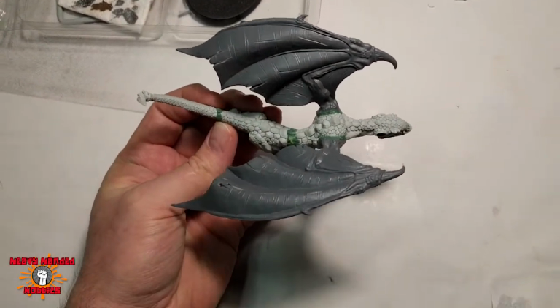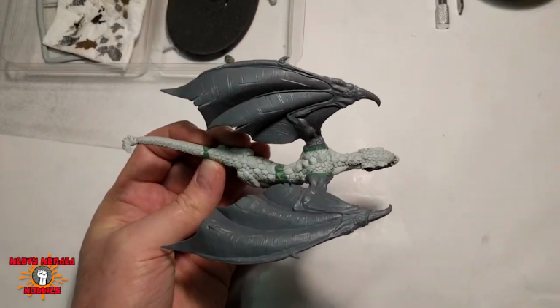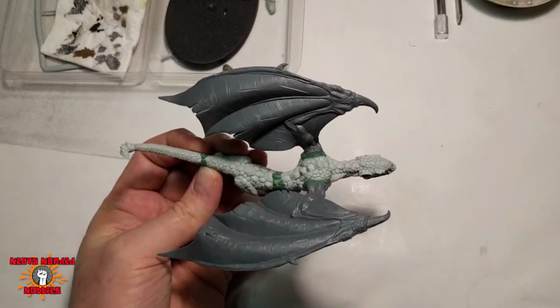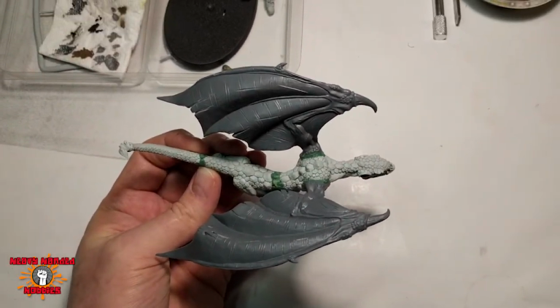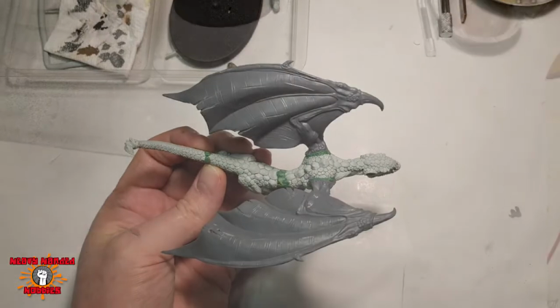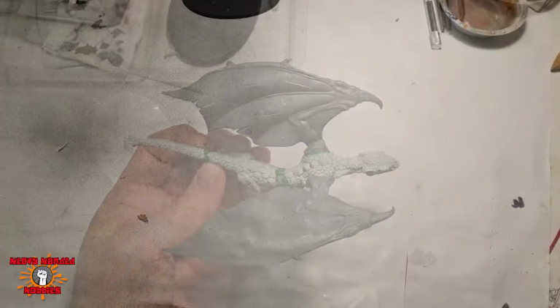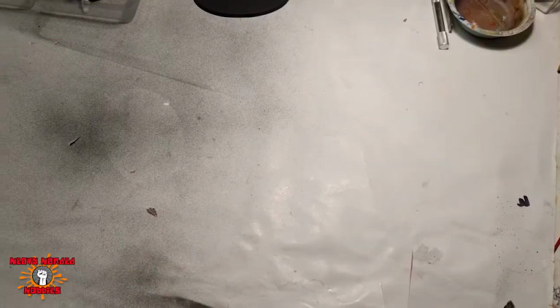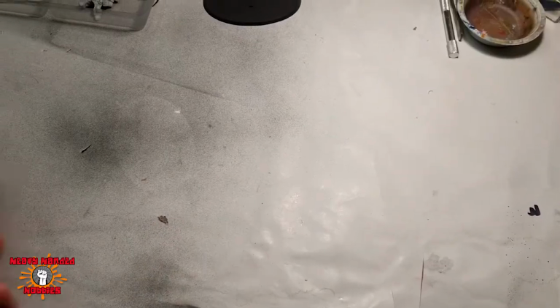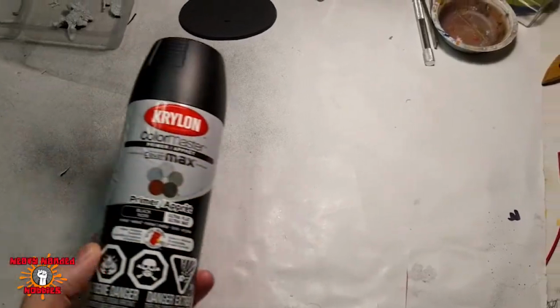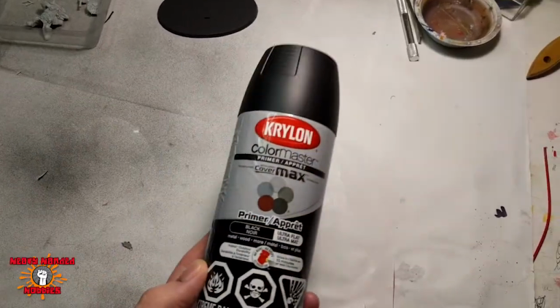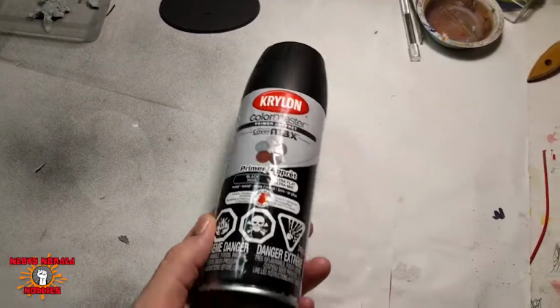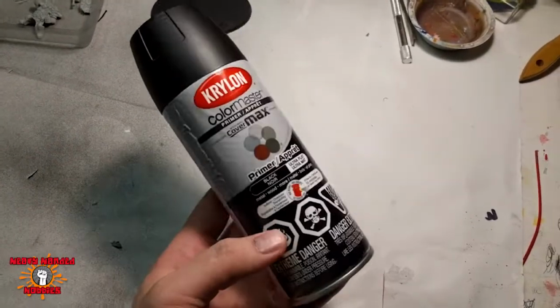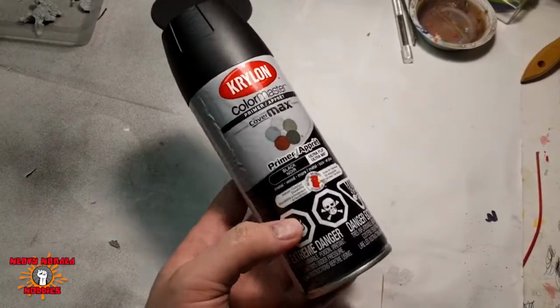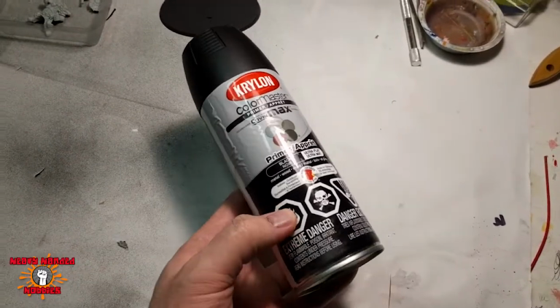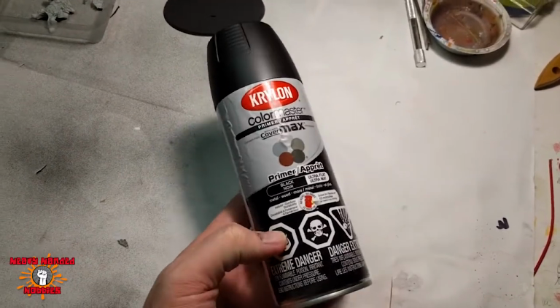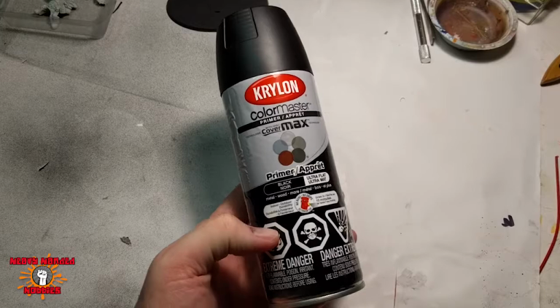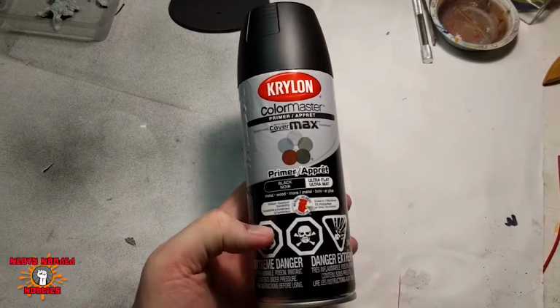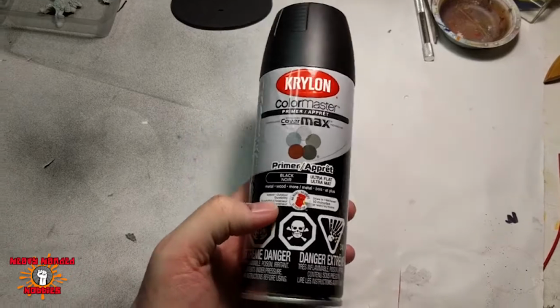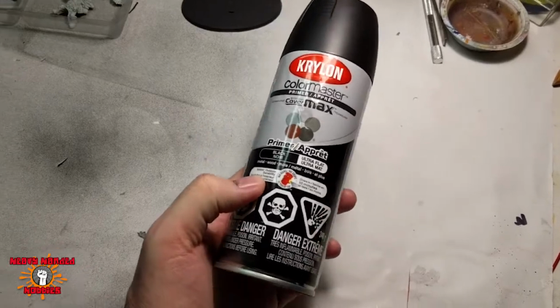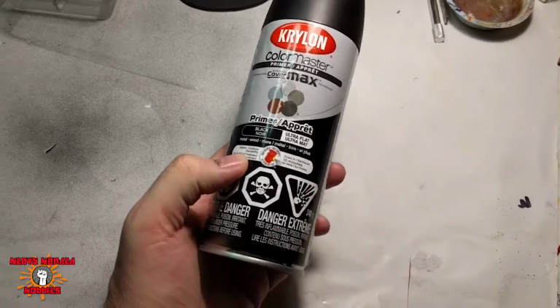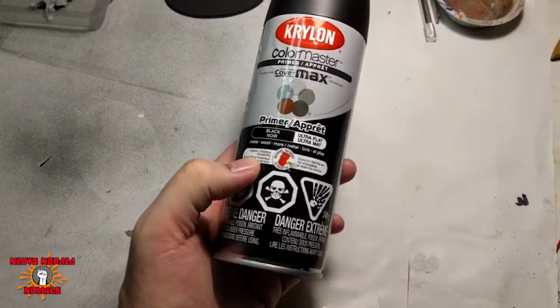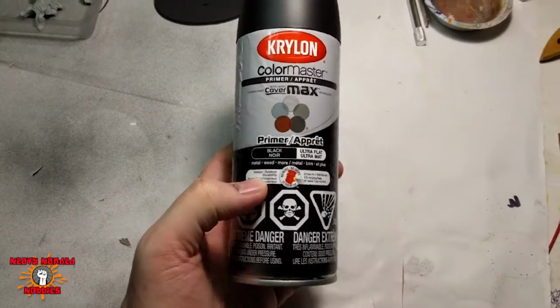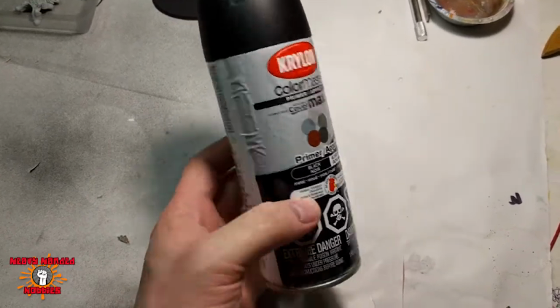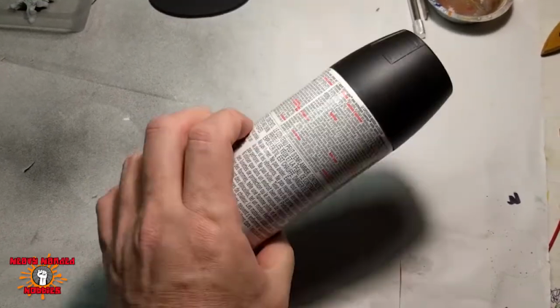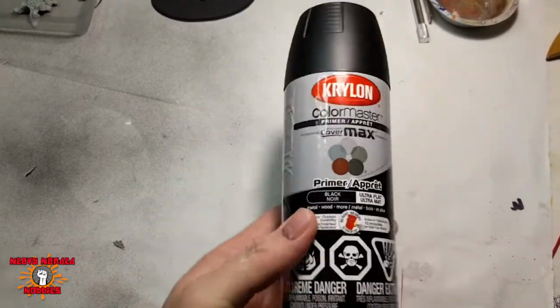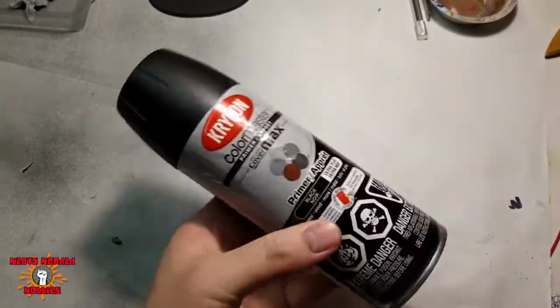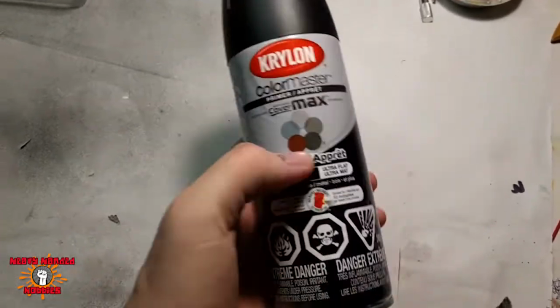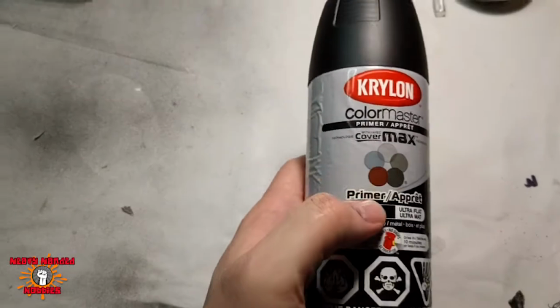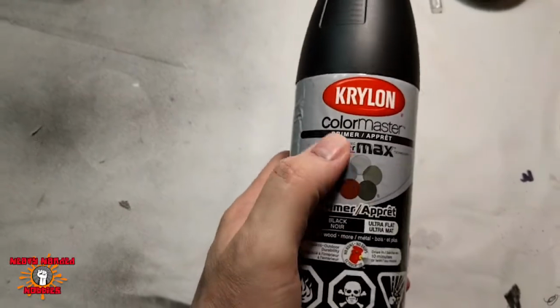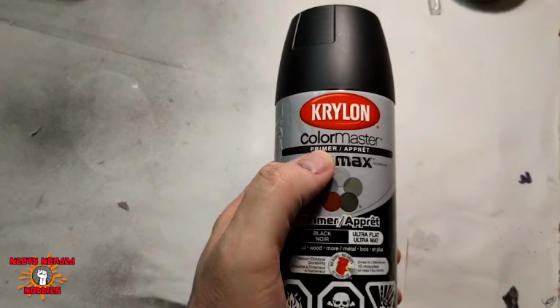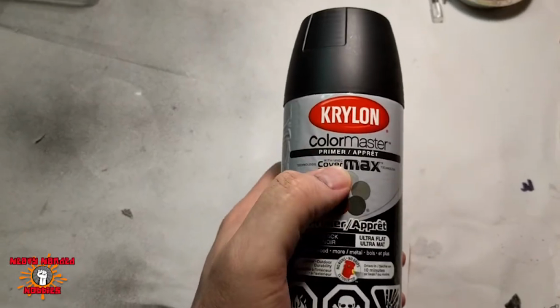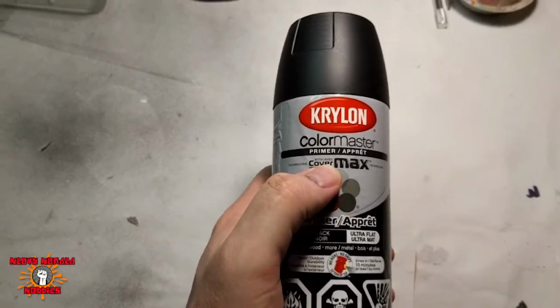So let's get this thing primed. Here we have the primer I used — it's just a basic Krylon flat primer. I believe I bought it at Michael's or something like that. Nothing special.